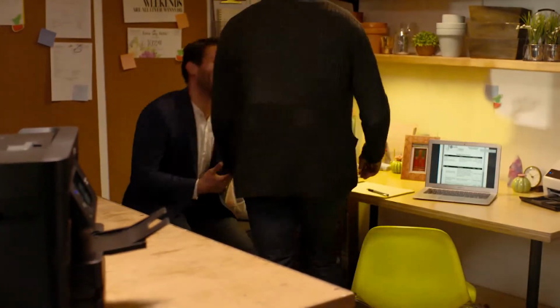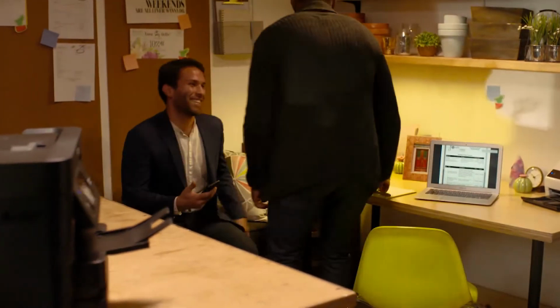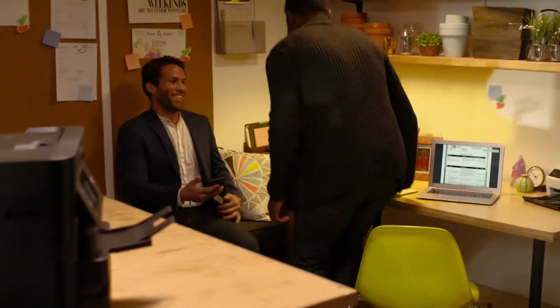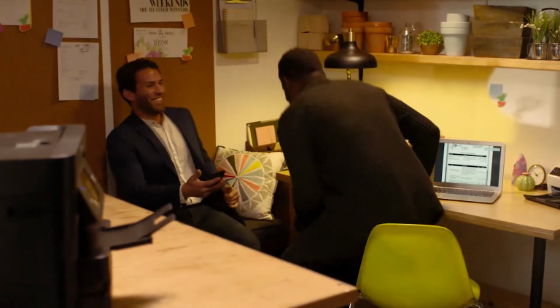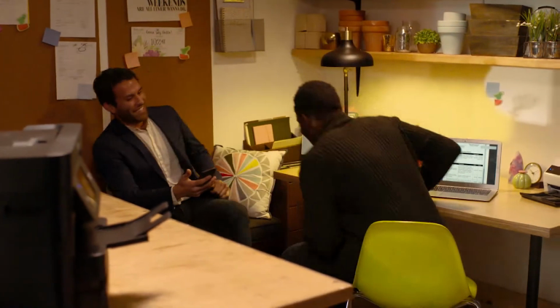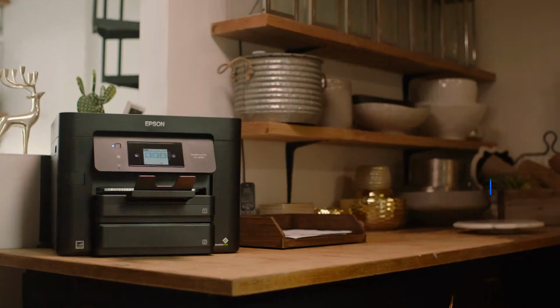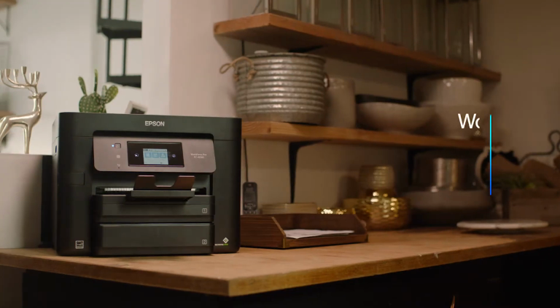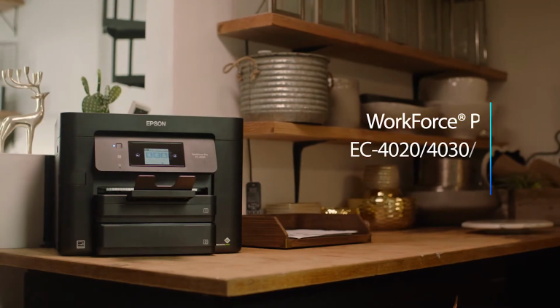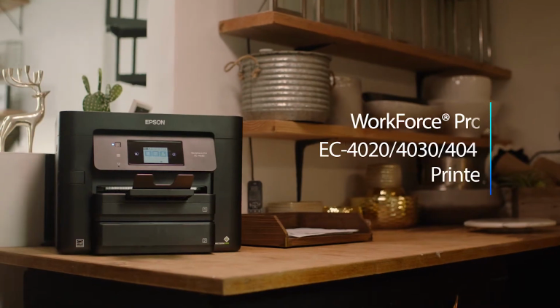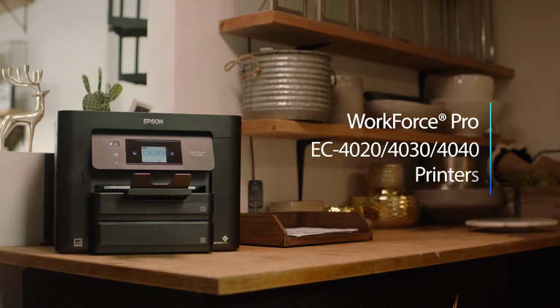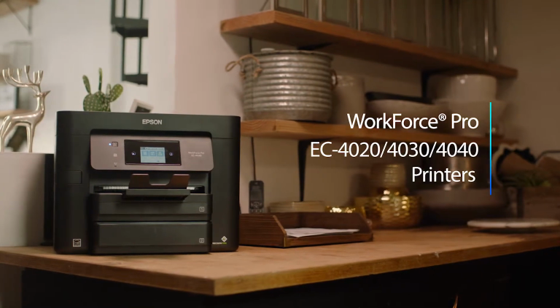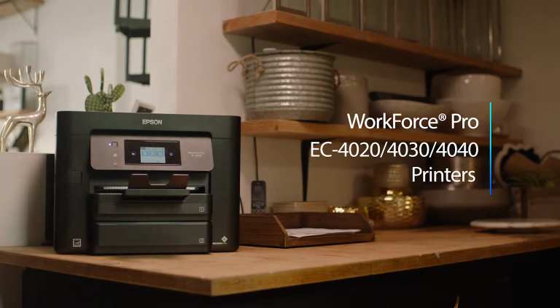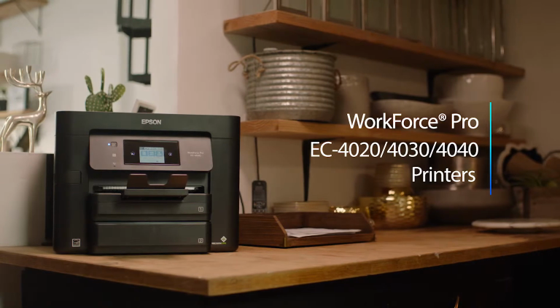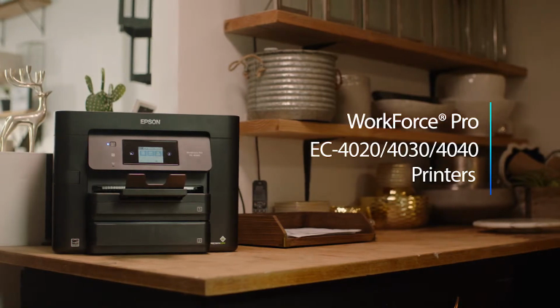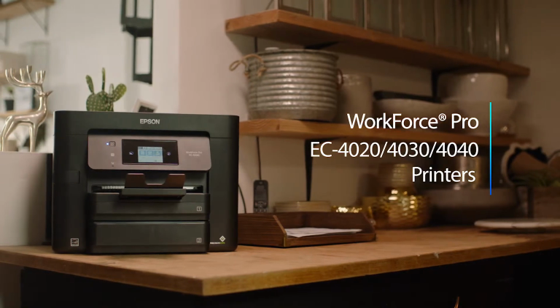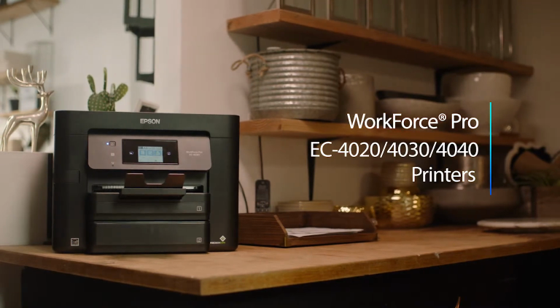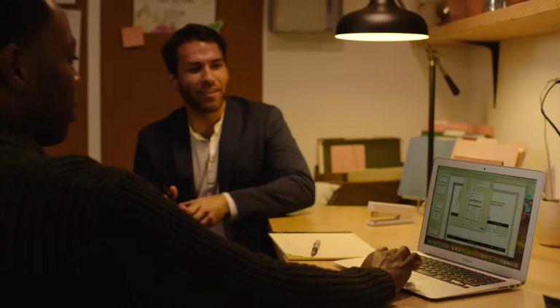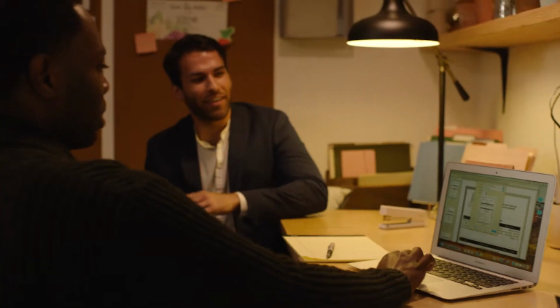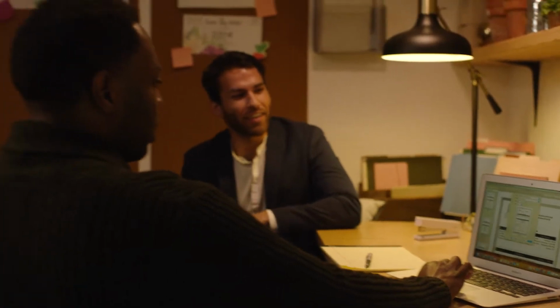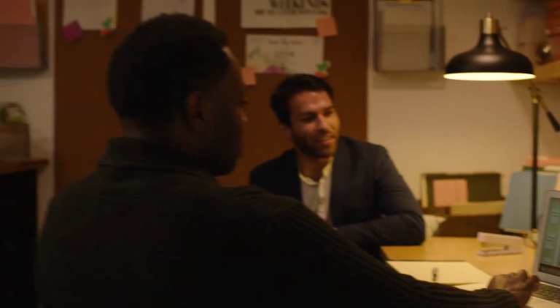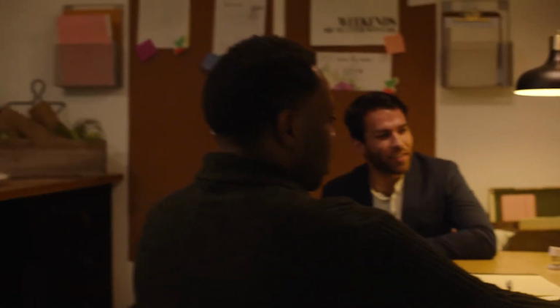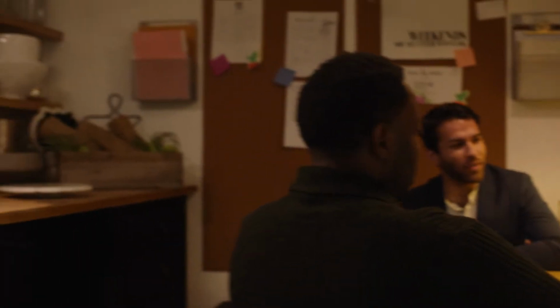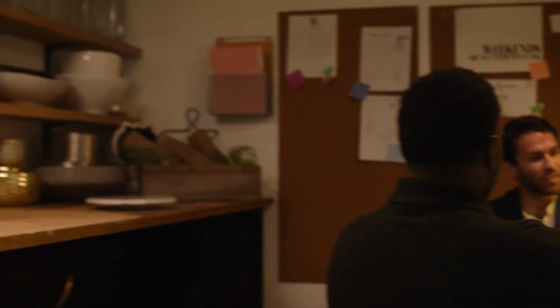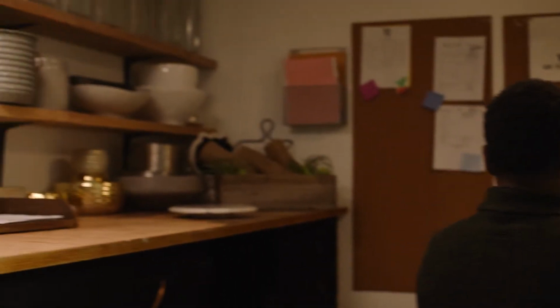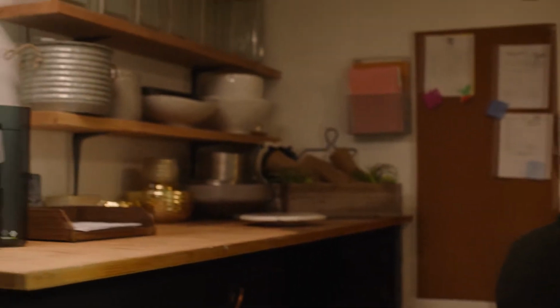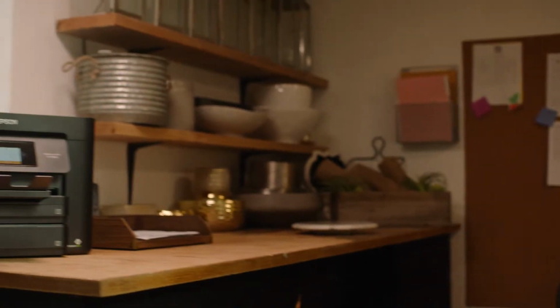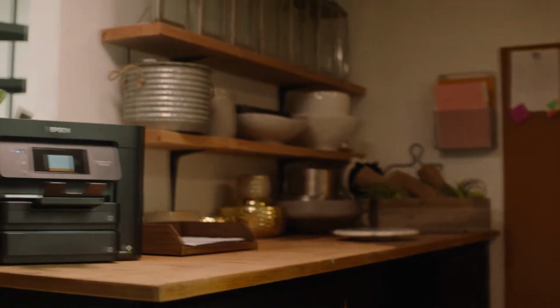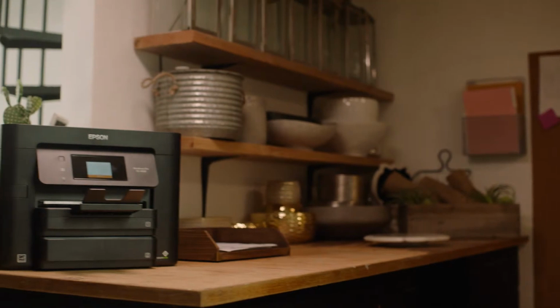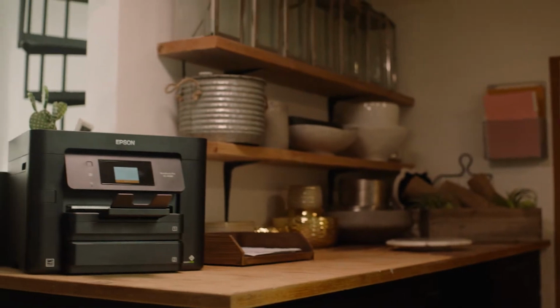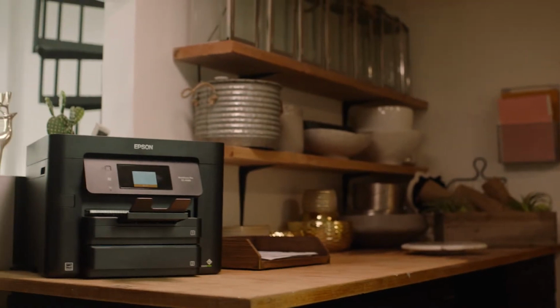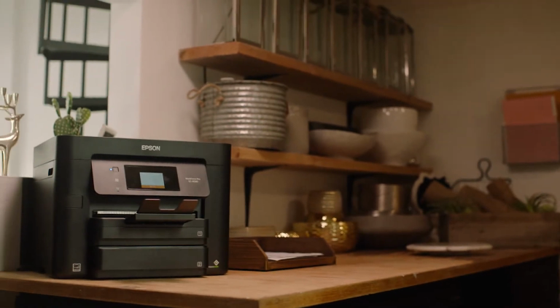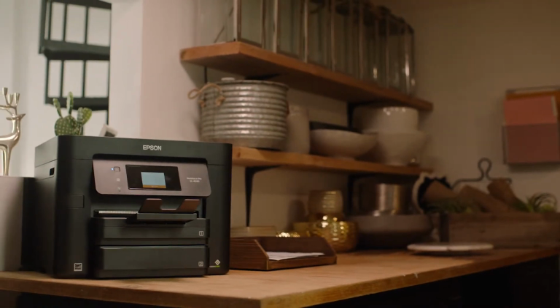Introducing the ultra-efficient Epson Workforce Pro EC Series Color Multifunction Printers, offering high-speed printing and enhanced productivity for small offices and work groups.